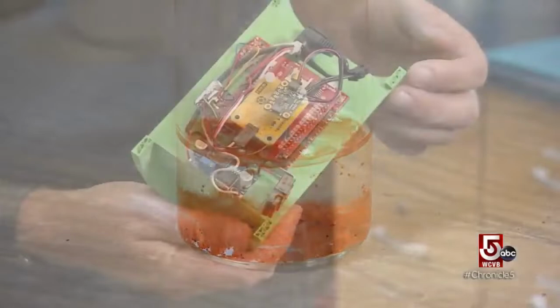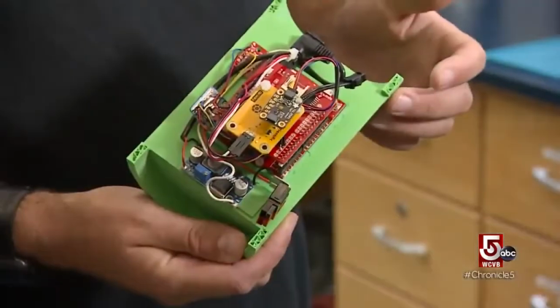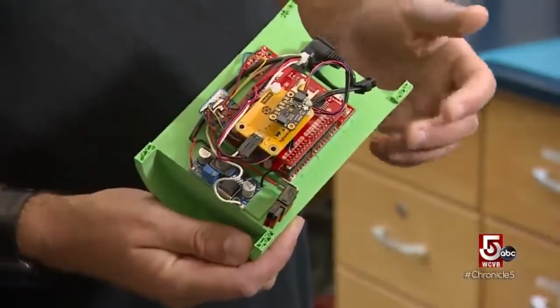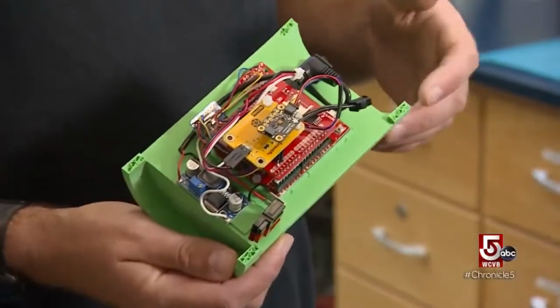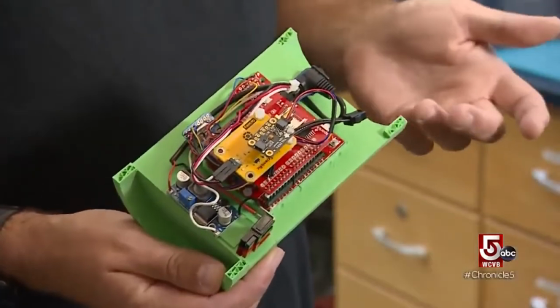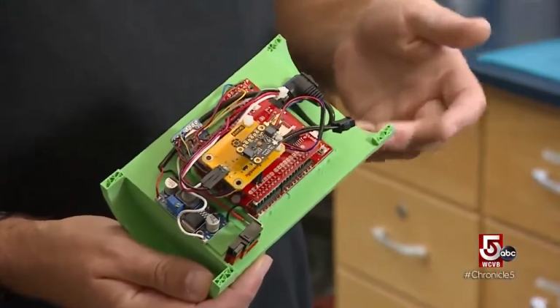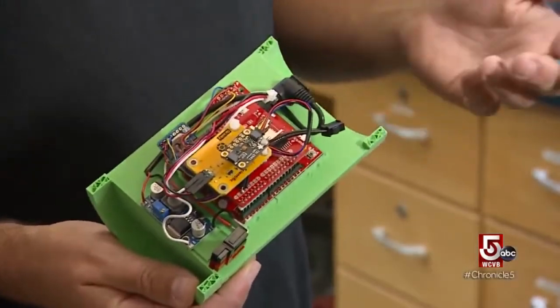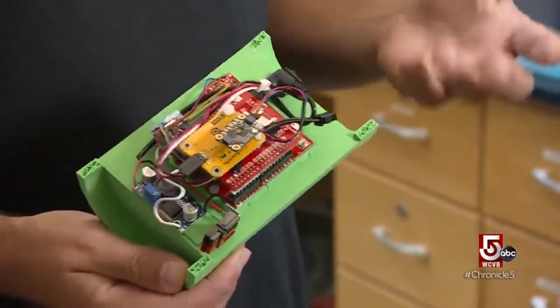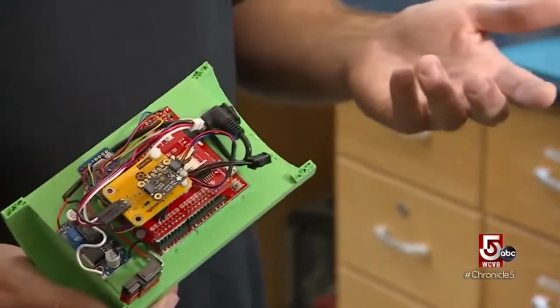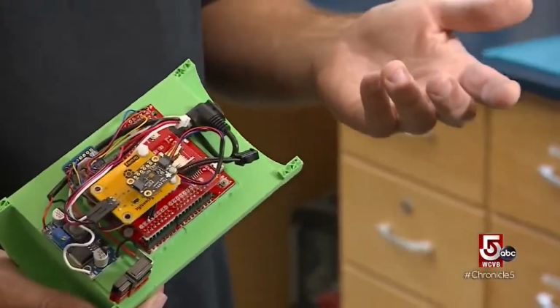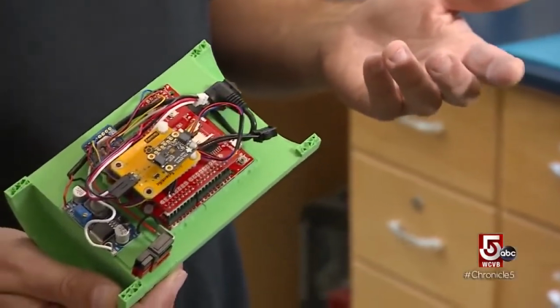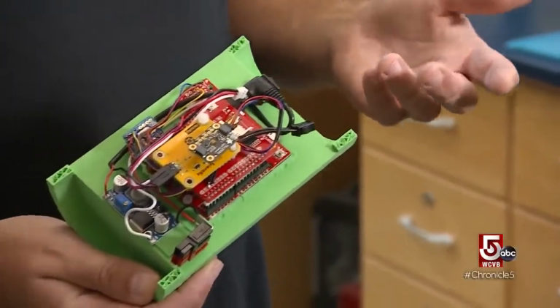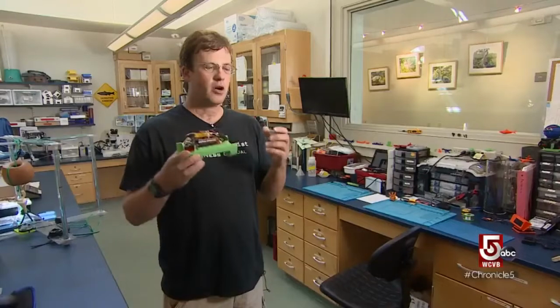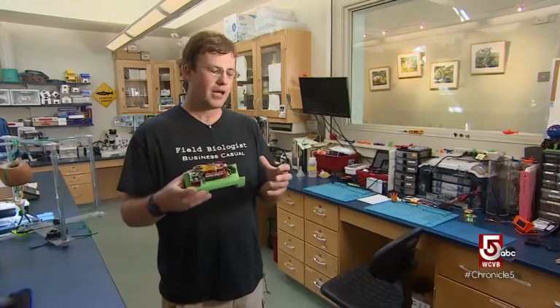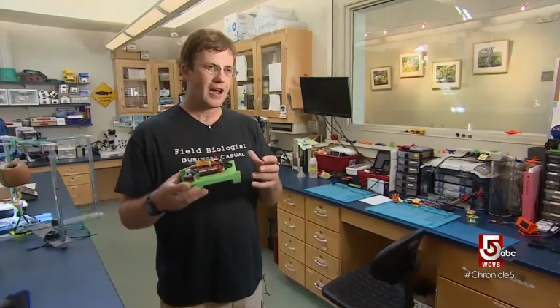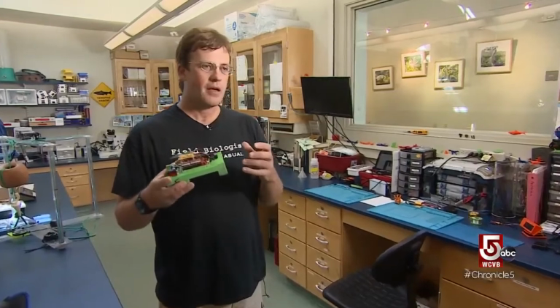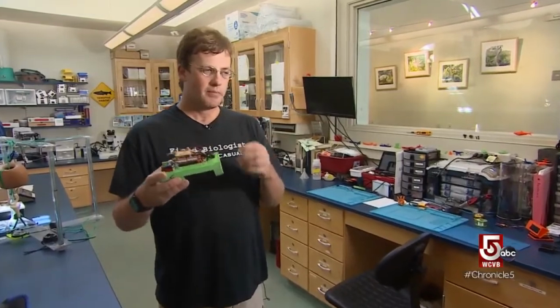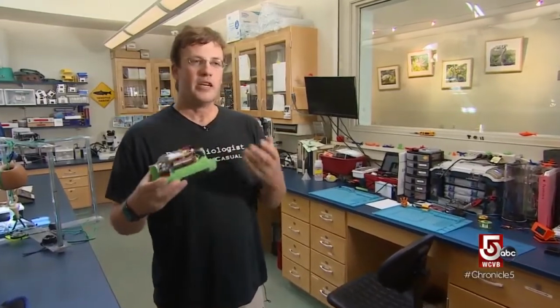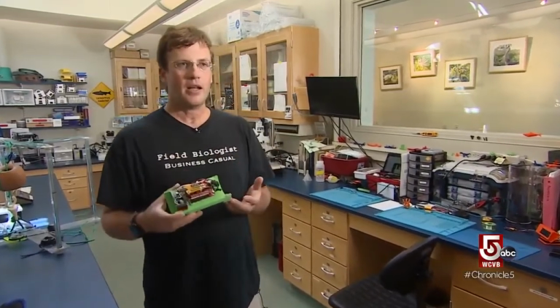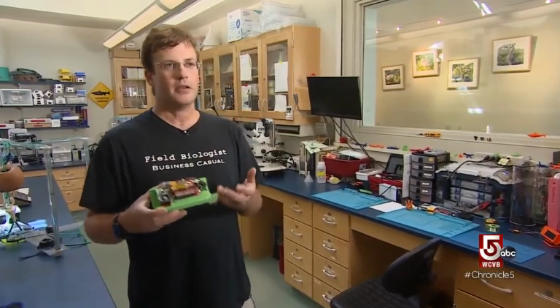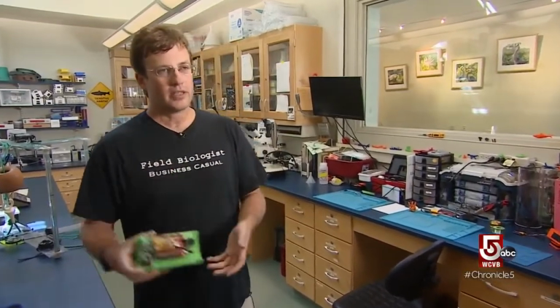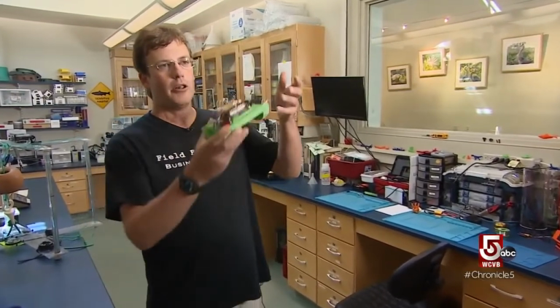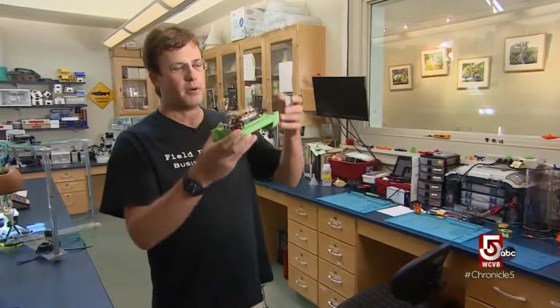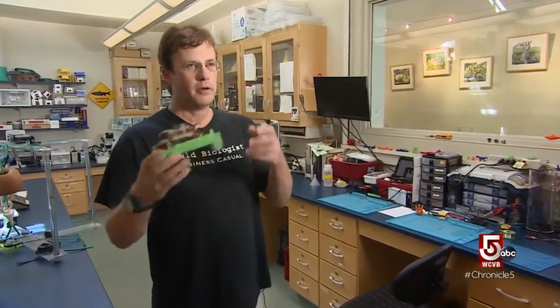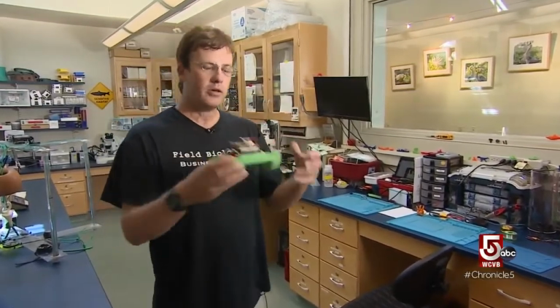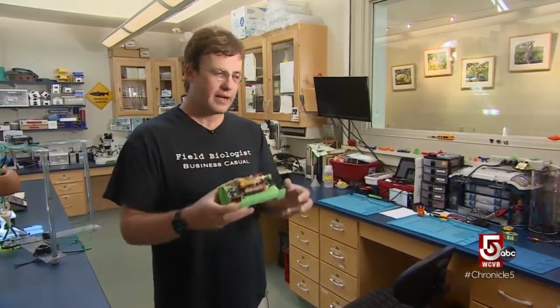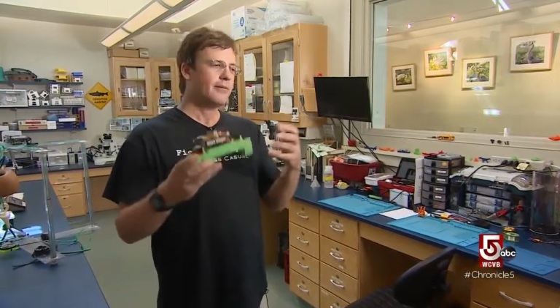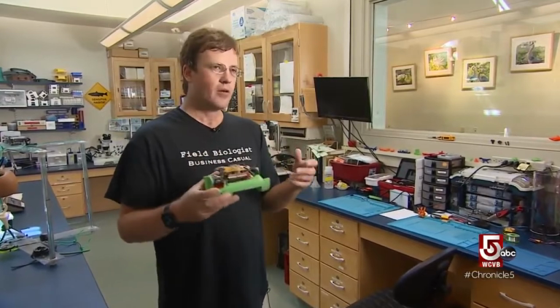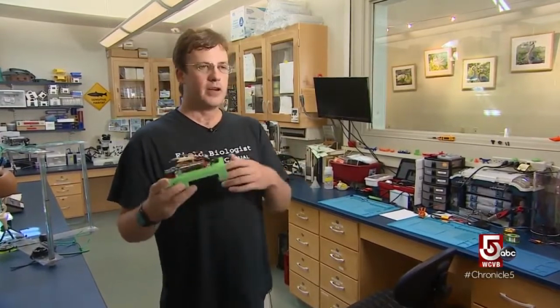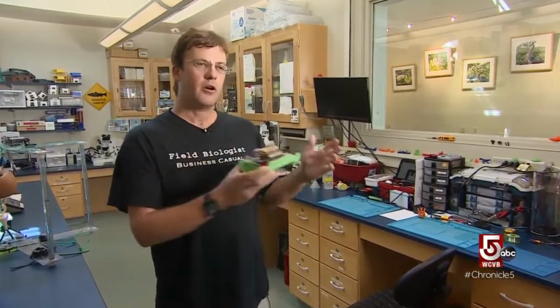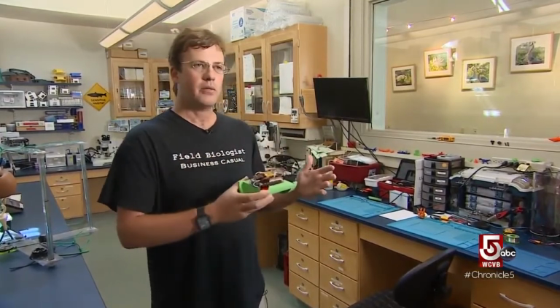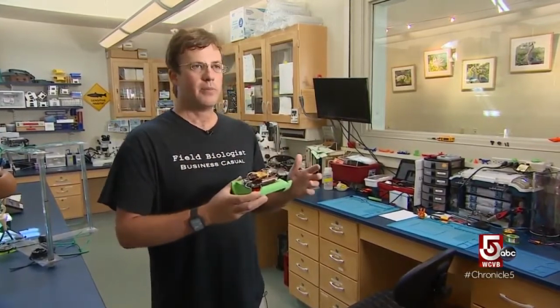This is the guts of what we're calling the mock lobster, which is basically an instrumentation package that can go in a lobster trap and be treated as a lobster — so it gets hauled onto the boat, put in the holding tank, put in the crate, transported all the way through the shipping.